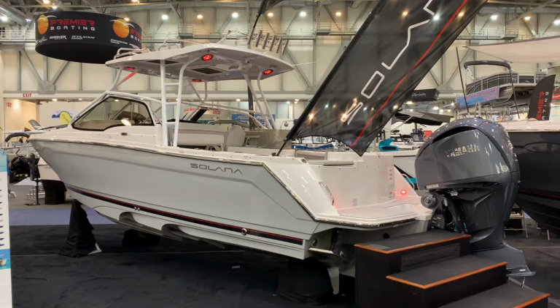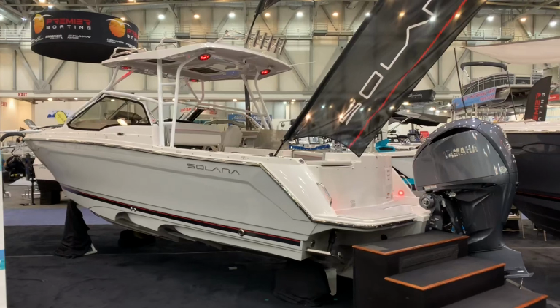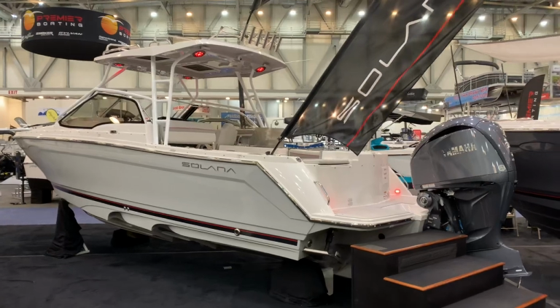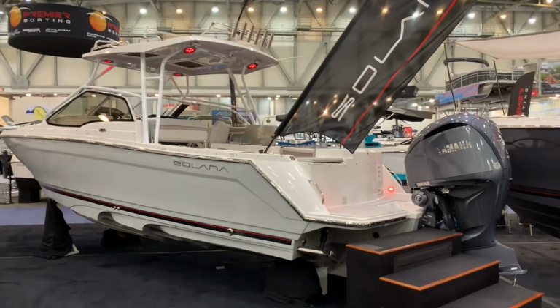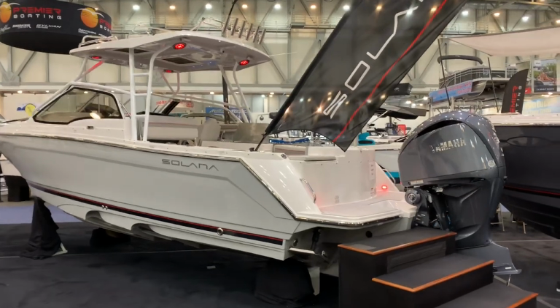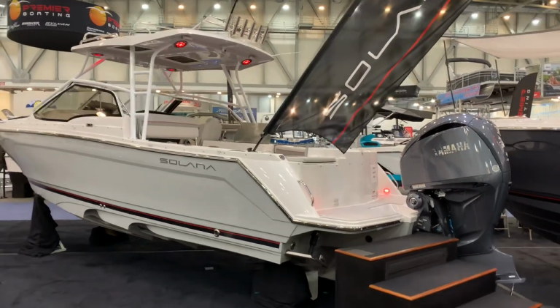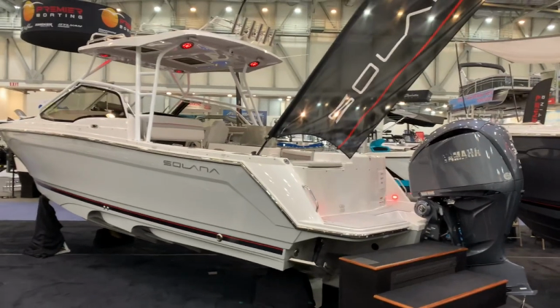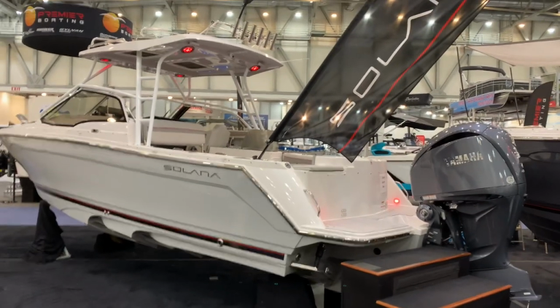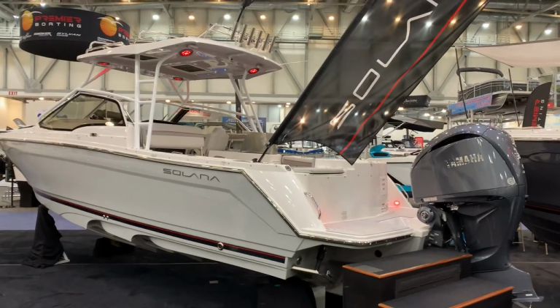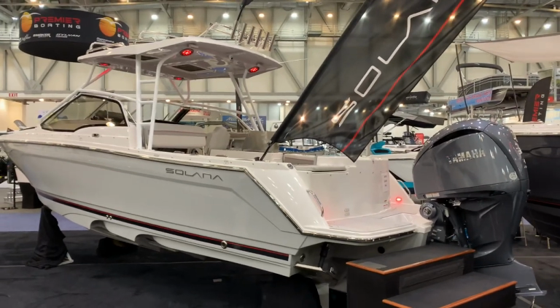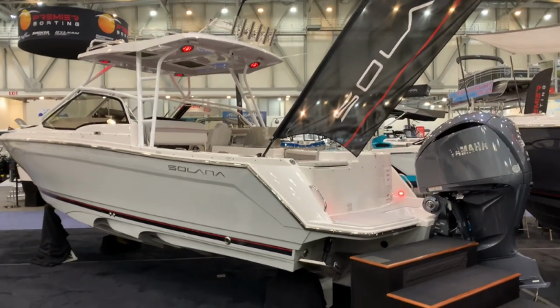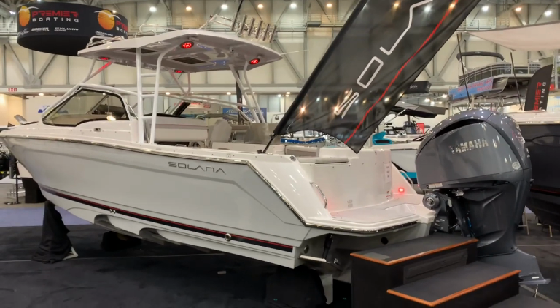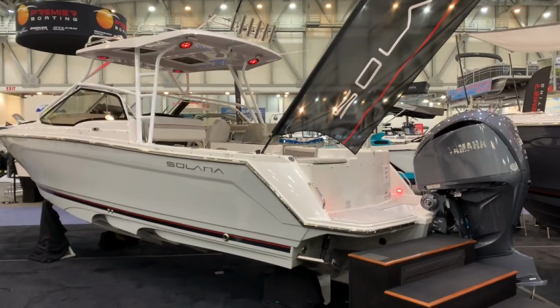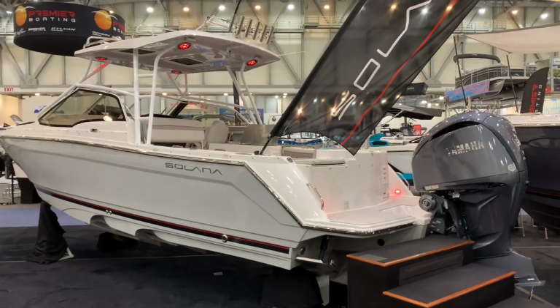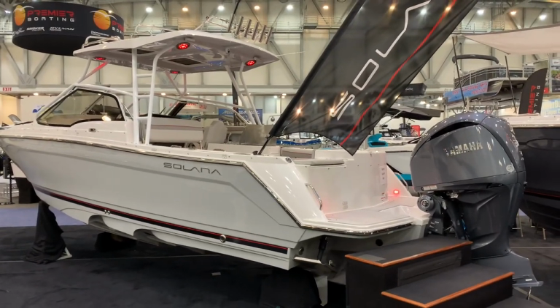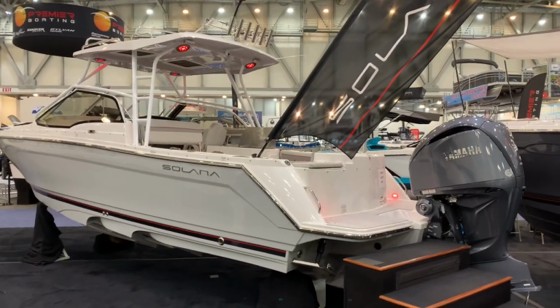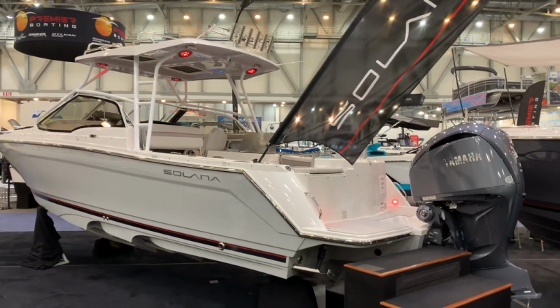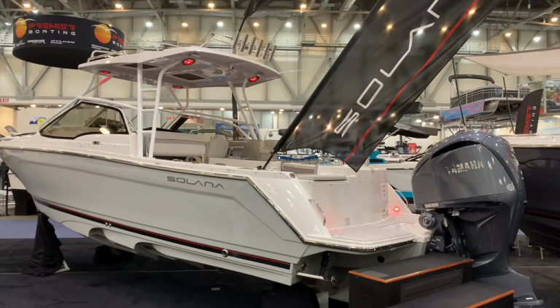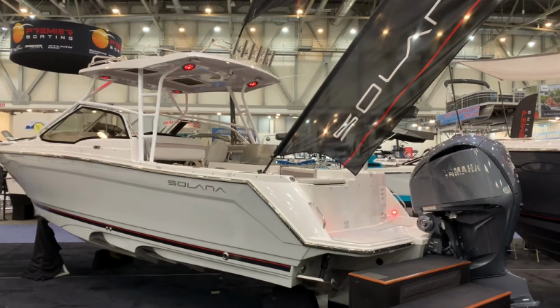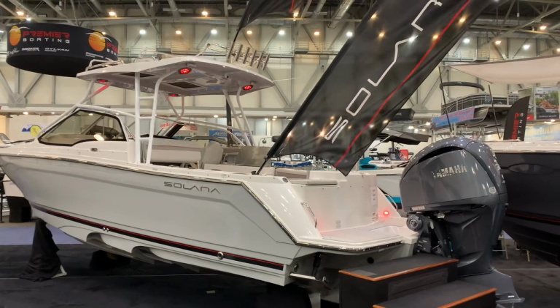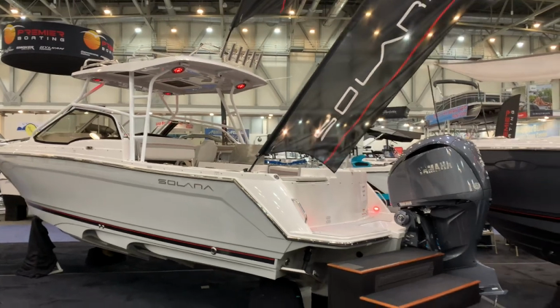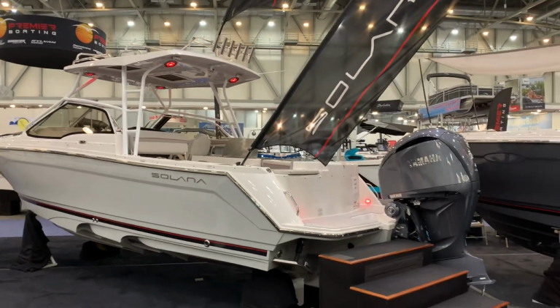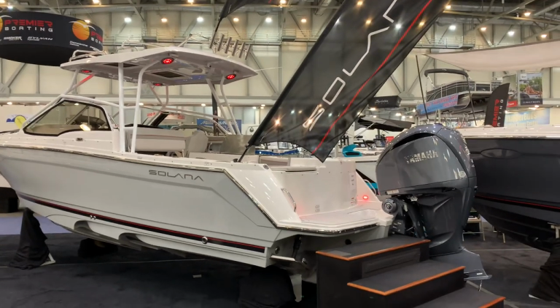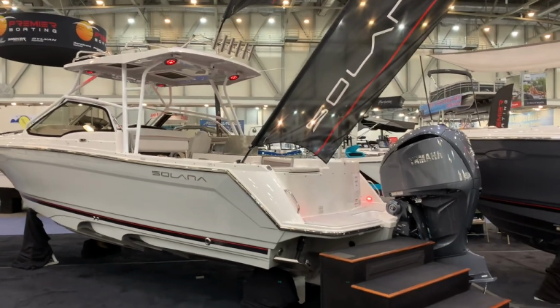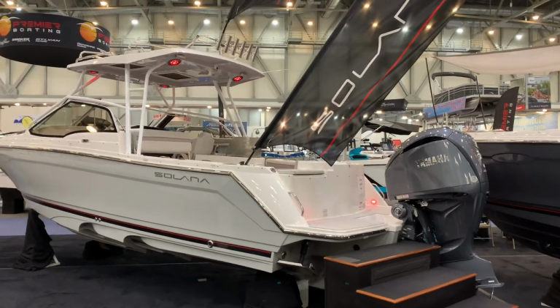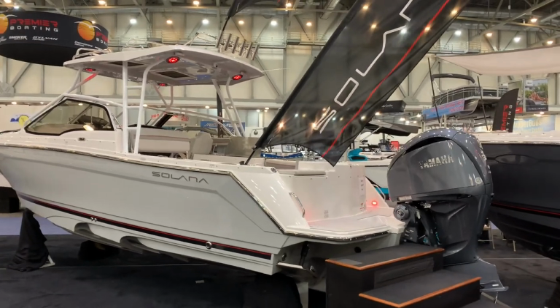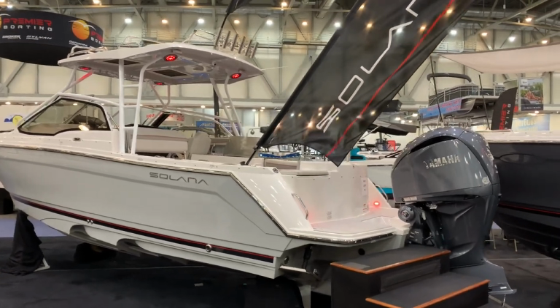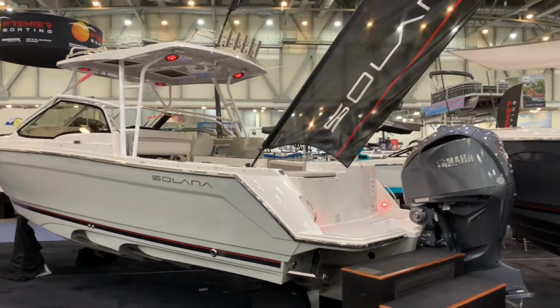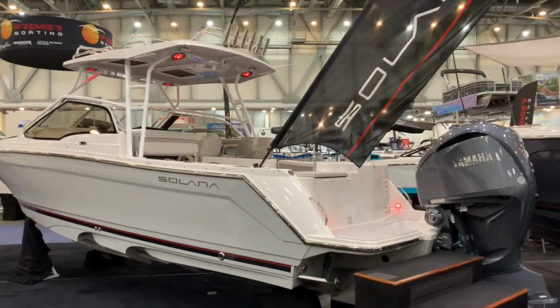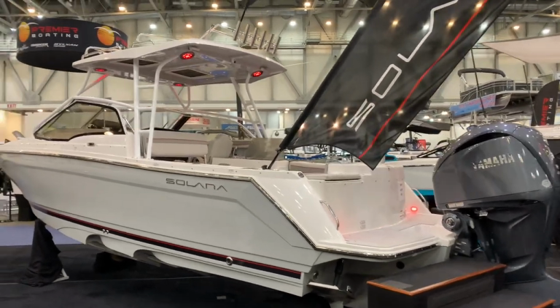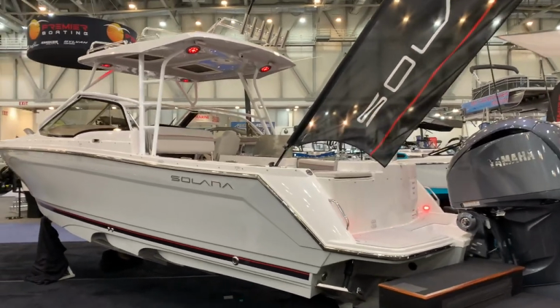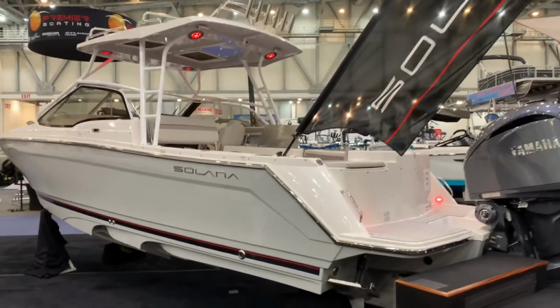Hey everyone, Doug Rosen here with Grand Point Marina. We're going to take a quick look at the Solera S250 DC dual console.